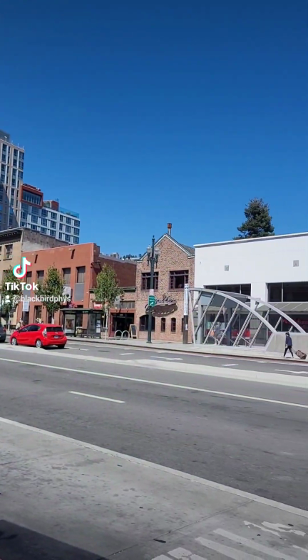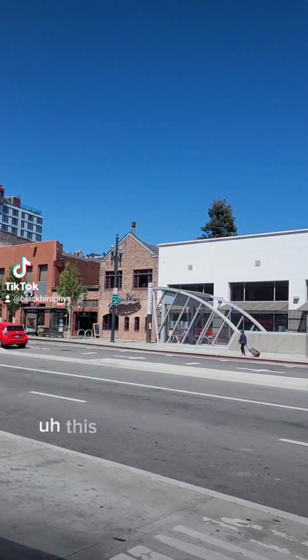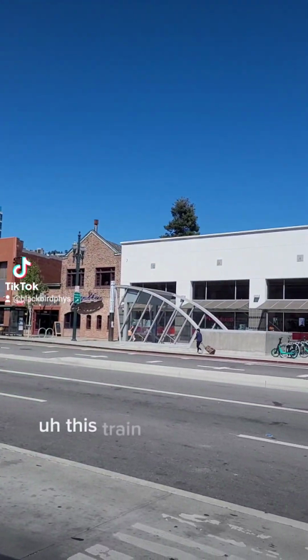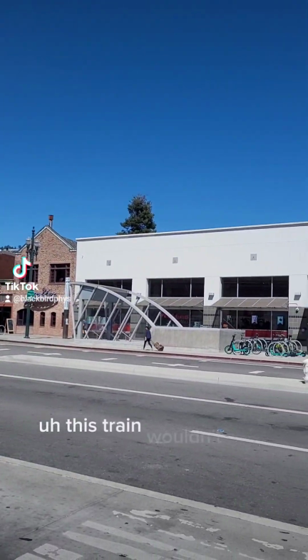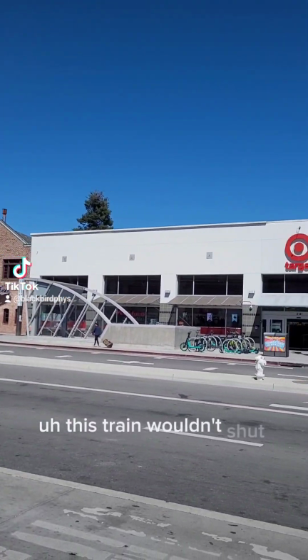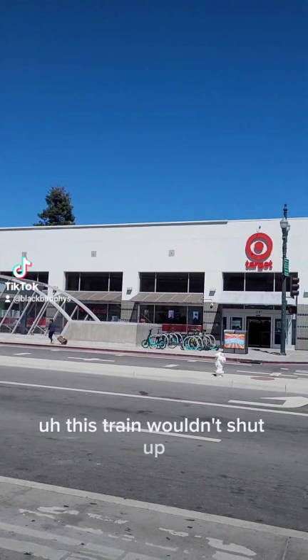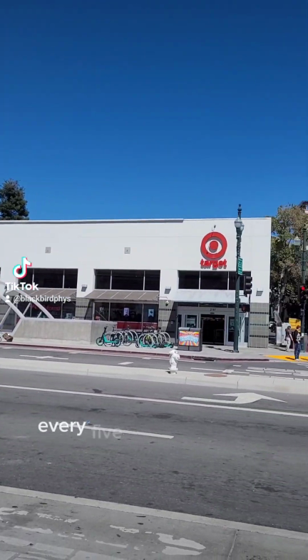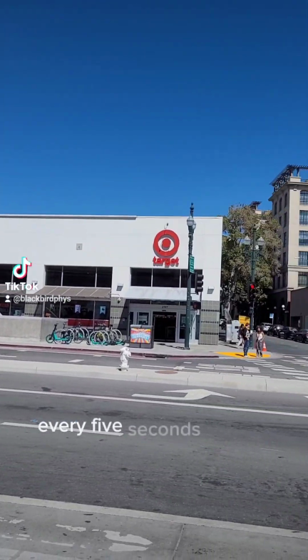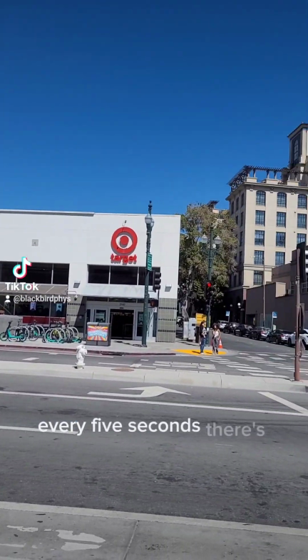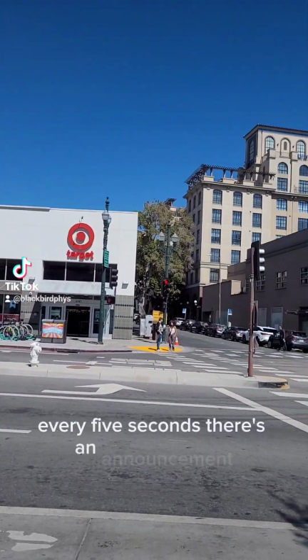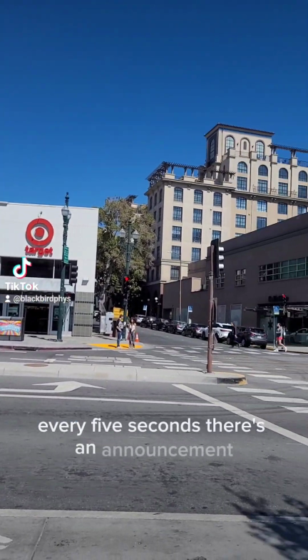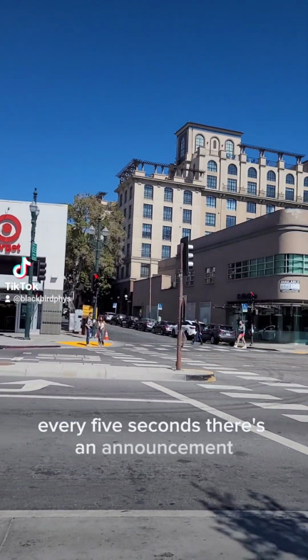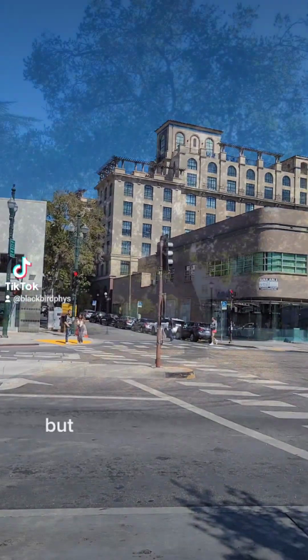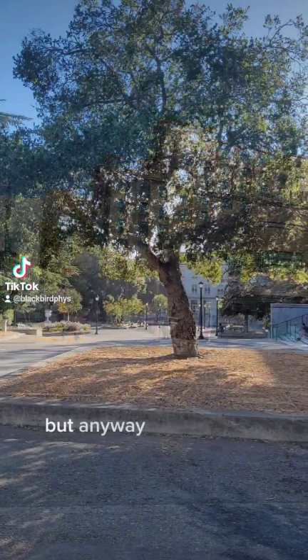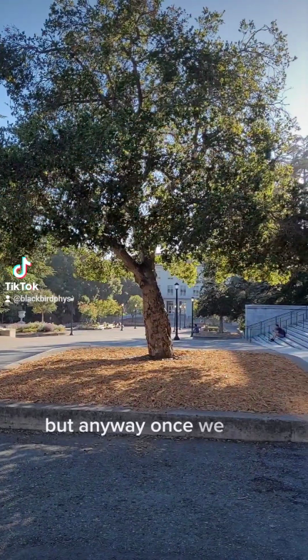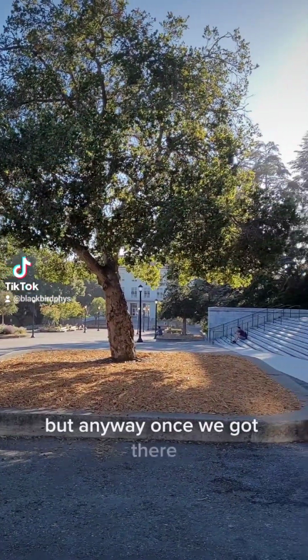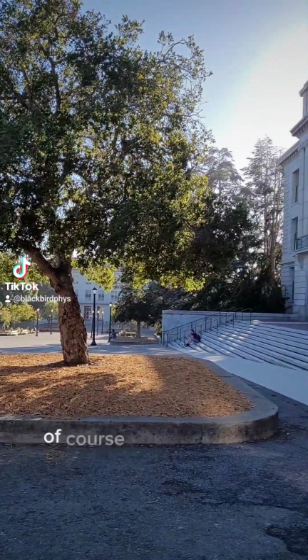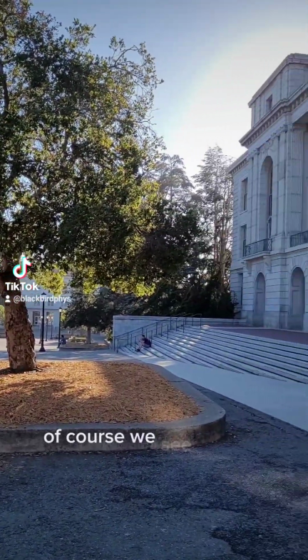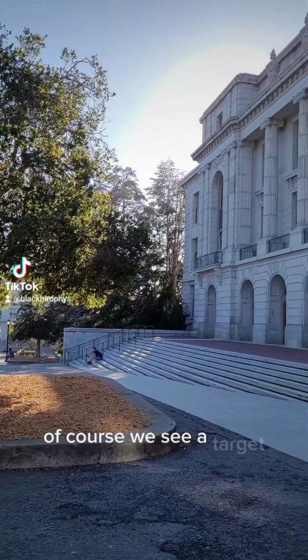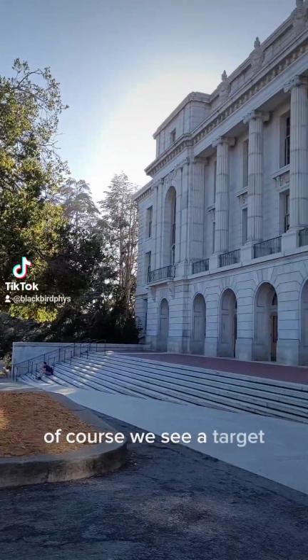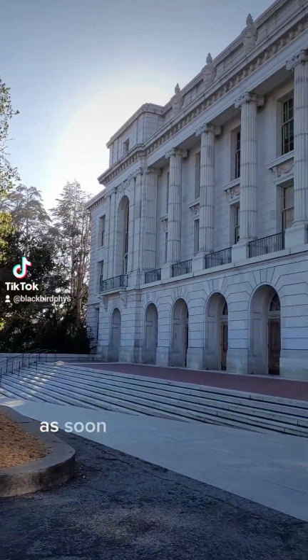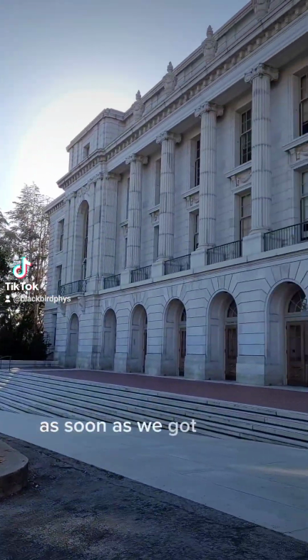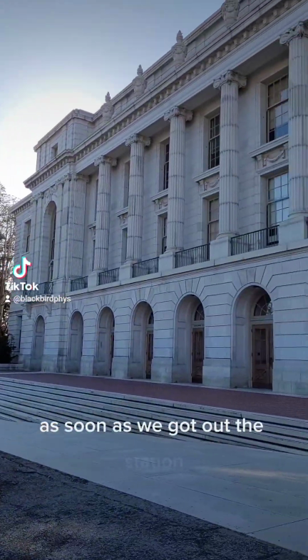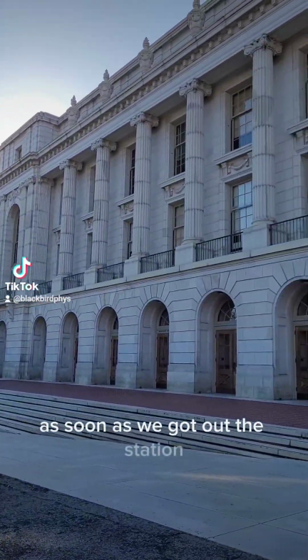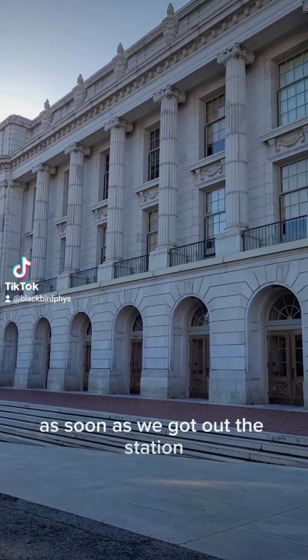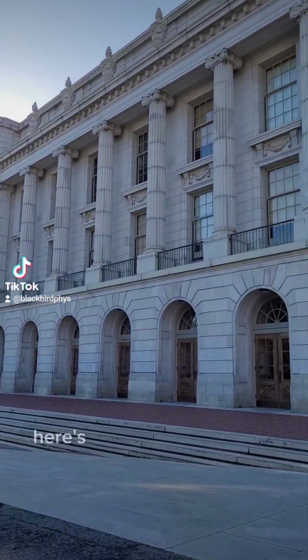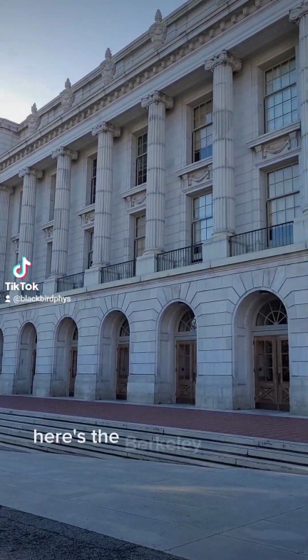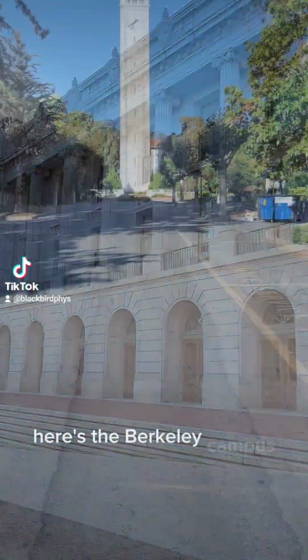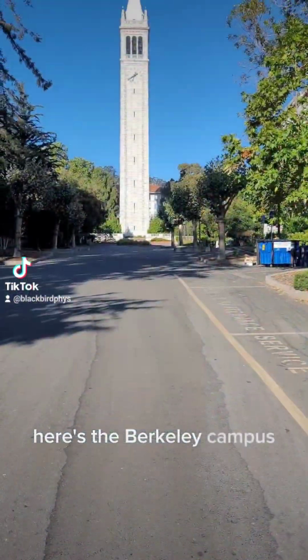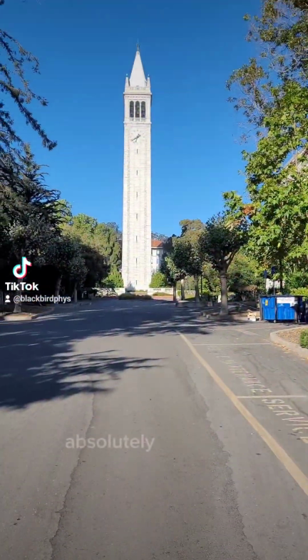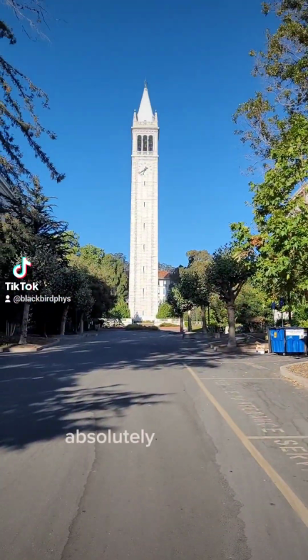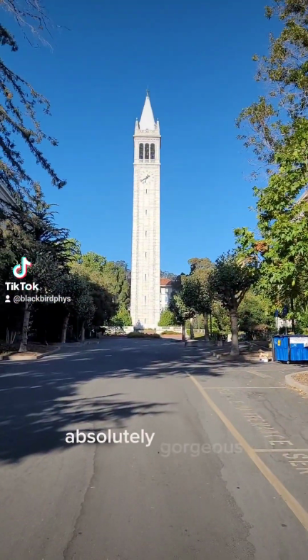This train wouldn't shut up — every five seconds there's an announcement. But once we got there, we see a Target as soon as we got off the station. Here's the Berkeley campus, absolutely gorgeous.